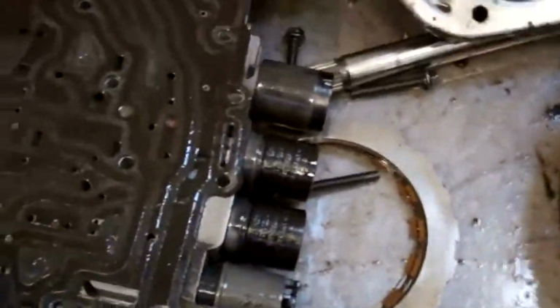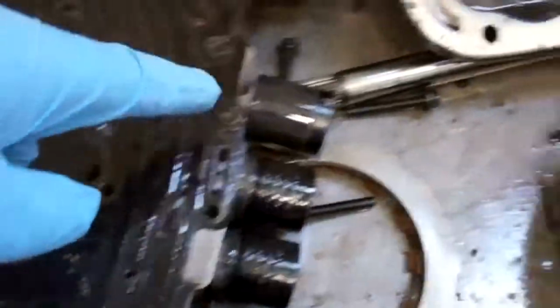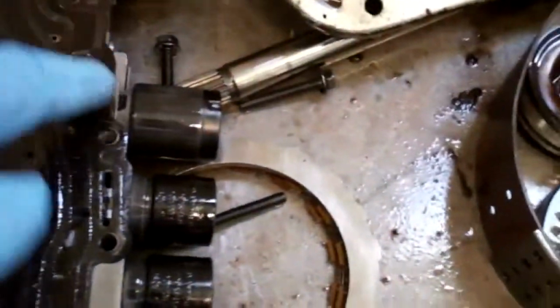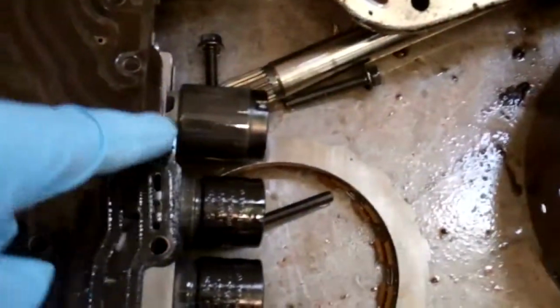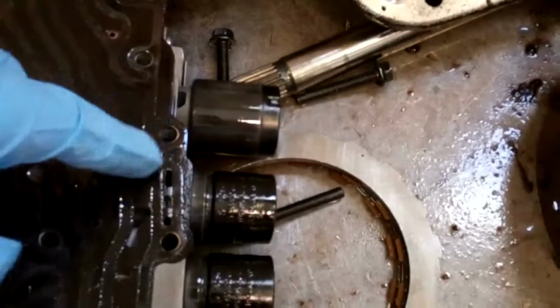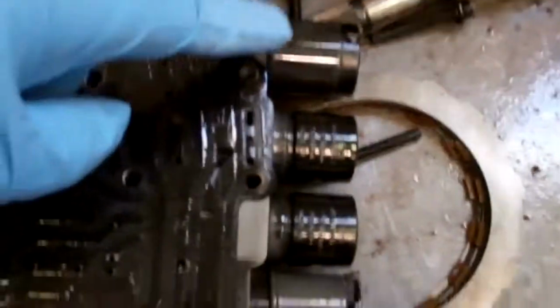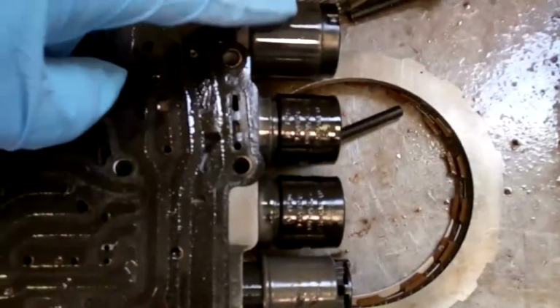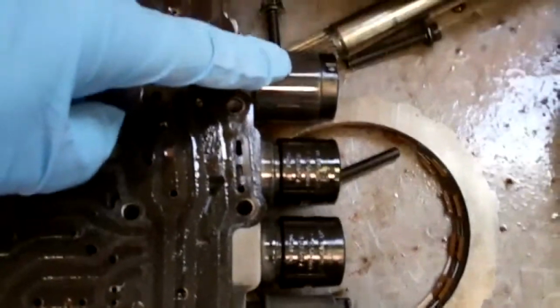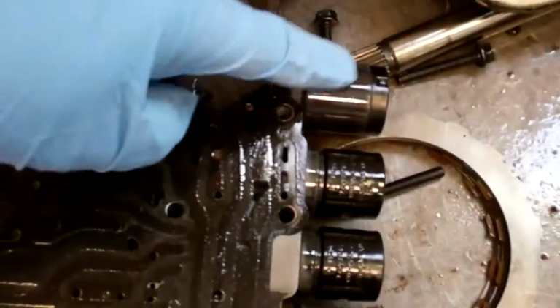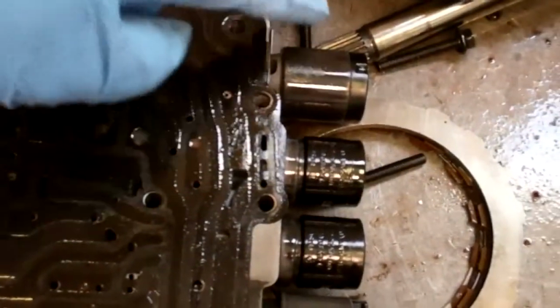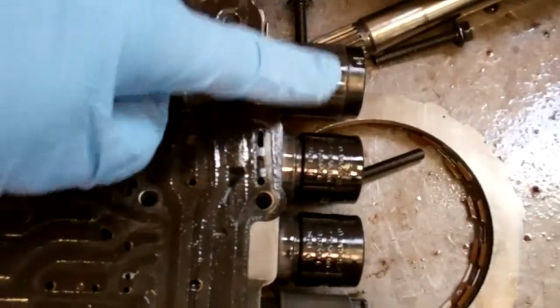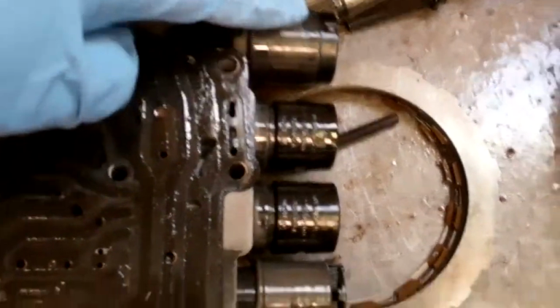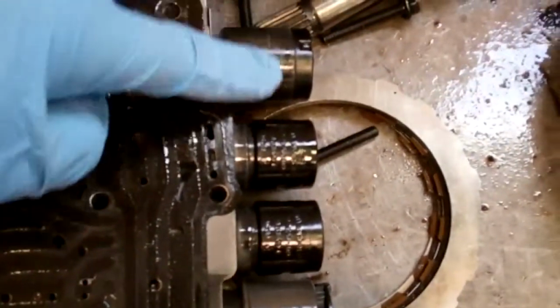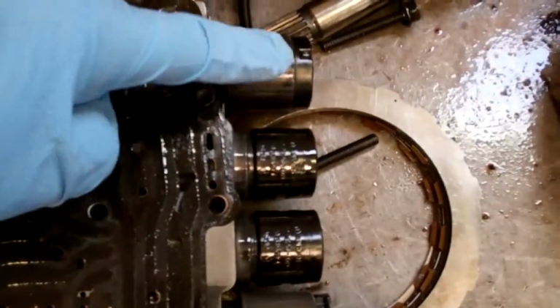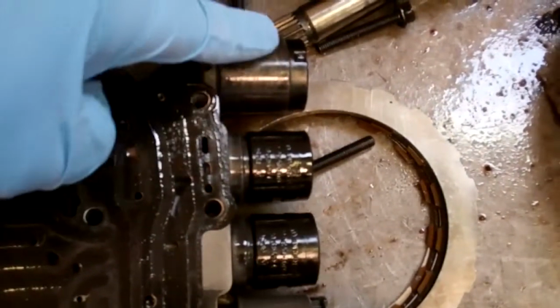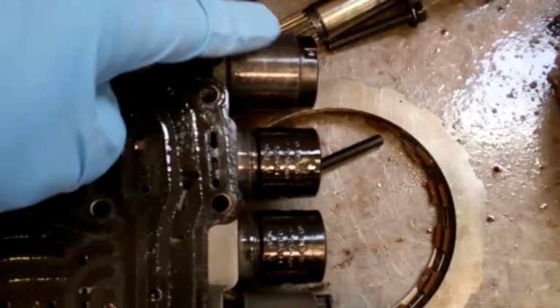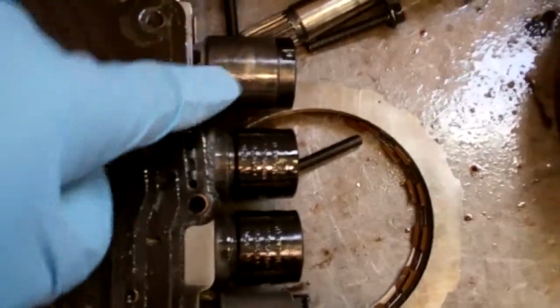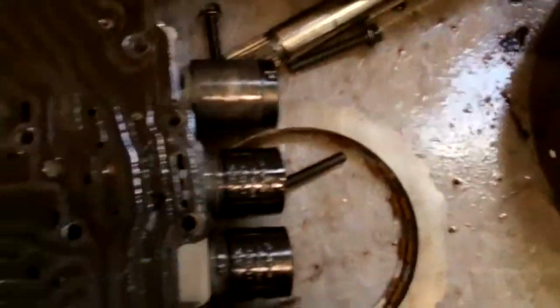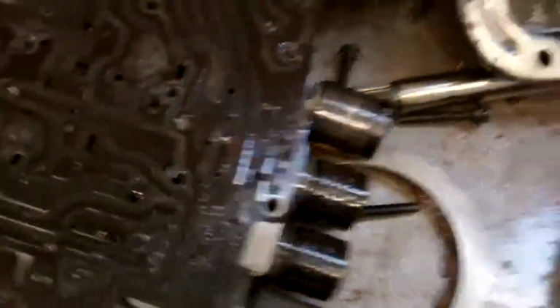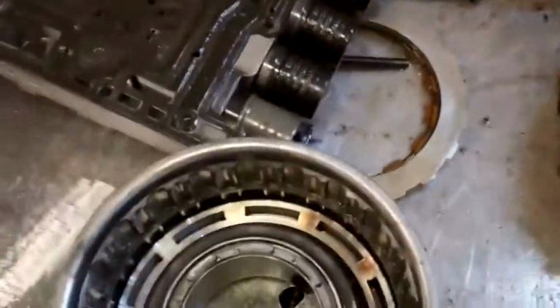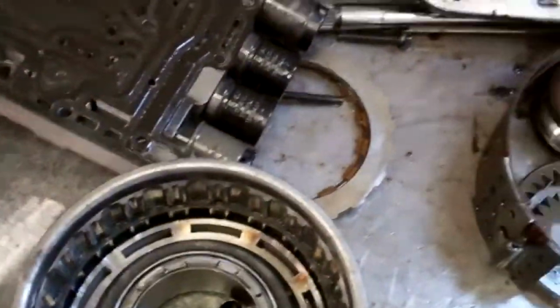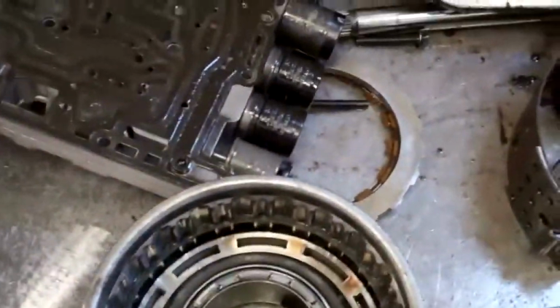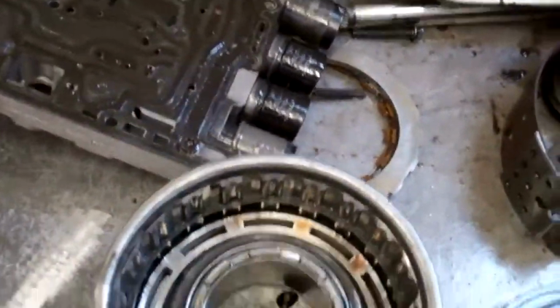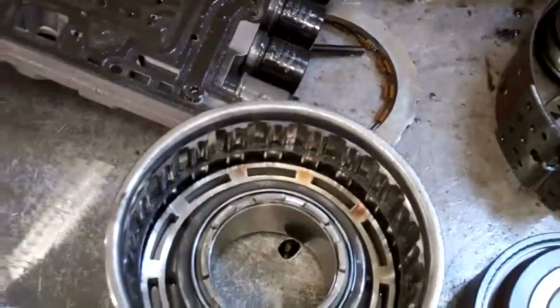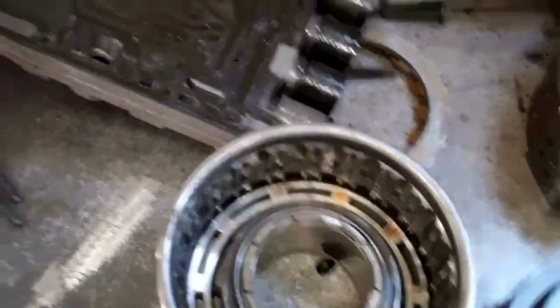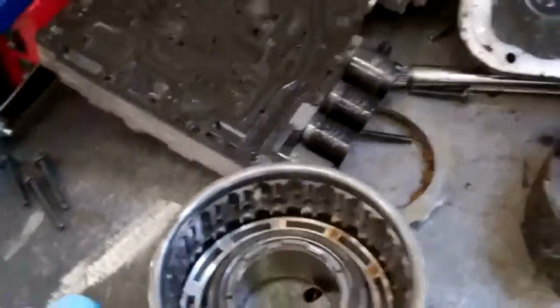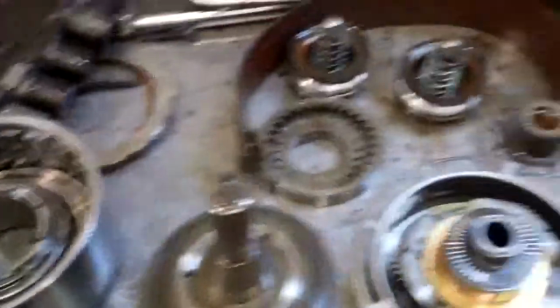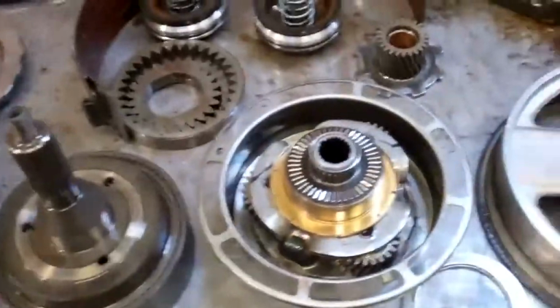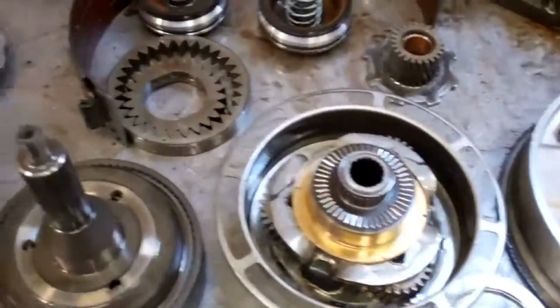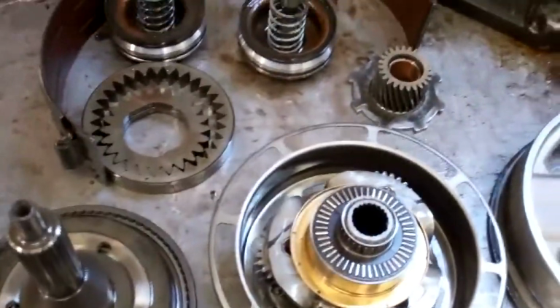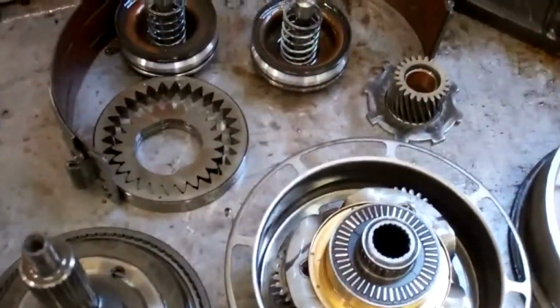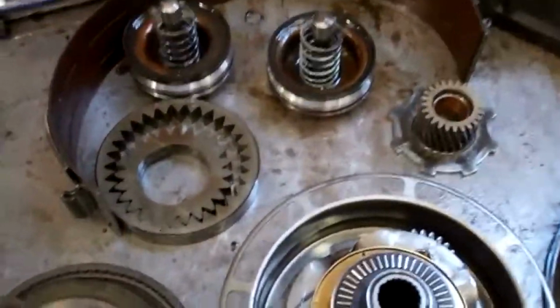These are your EPC — electronic pressure control — and what happens is they act like a valve. You can see how that's coated as well. What happens is the contamination gets inside there and we need to replace those so we don't have any problems.